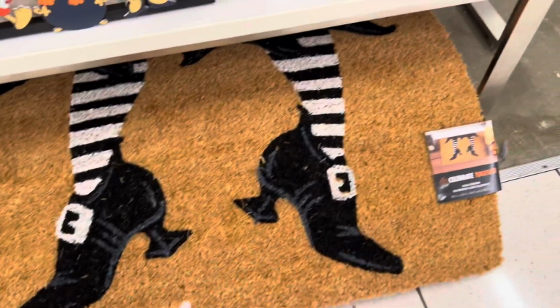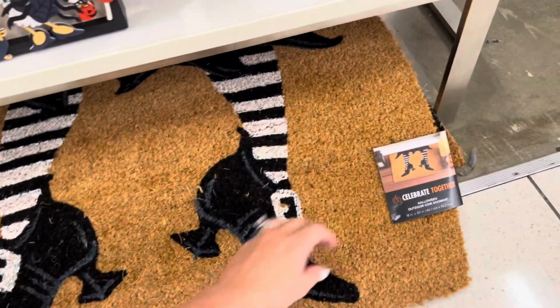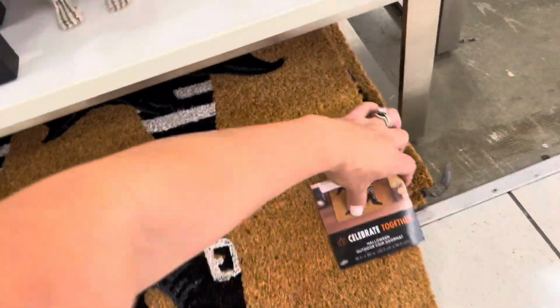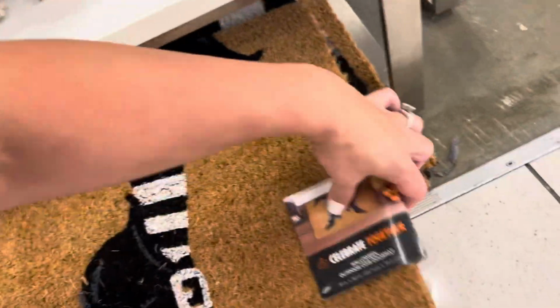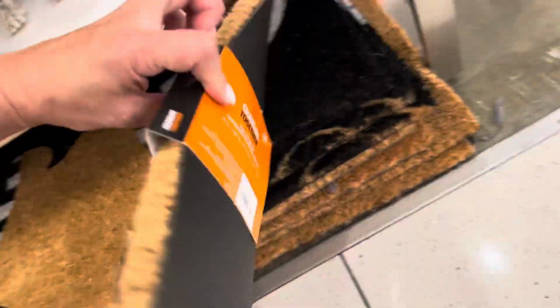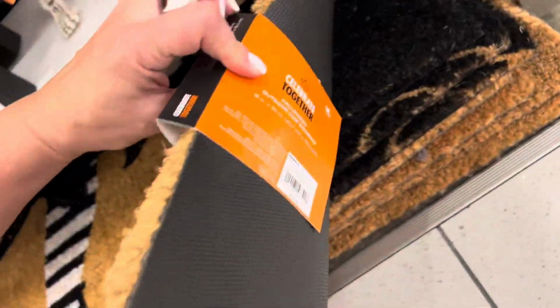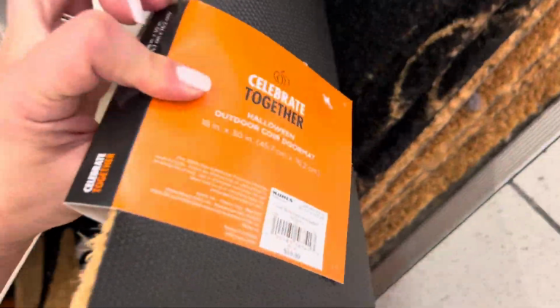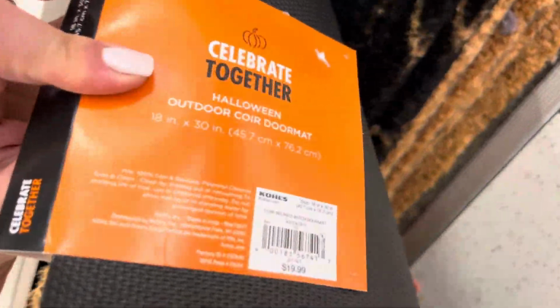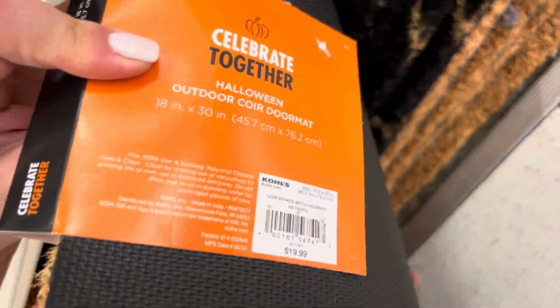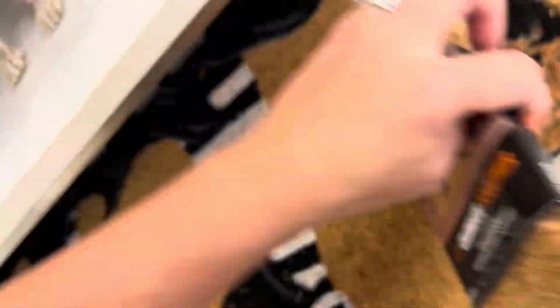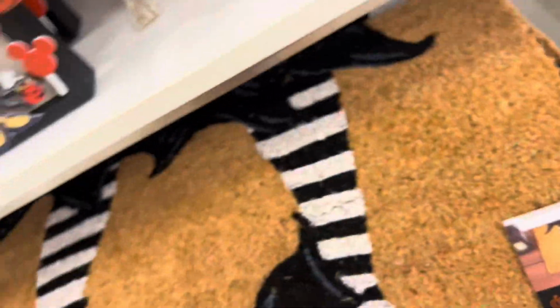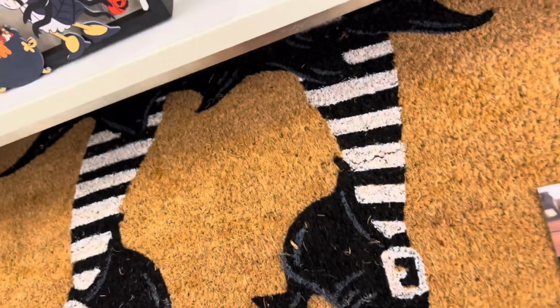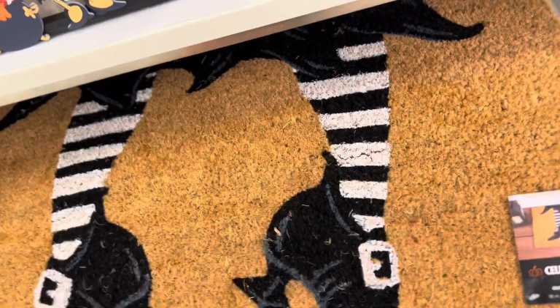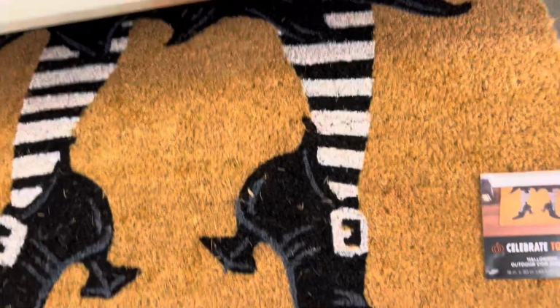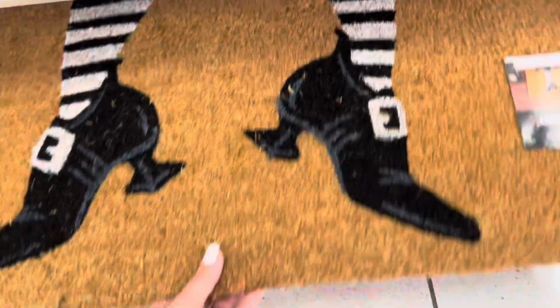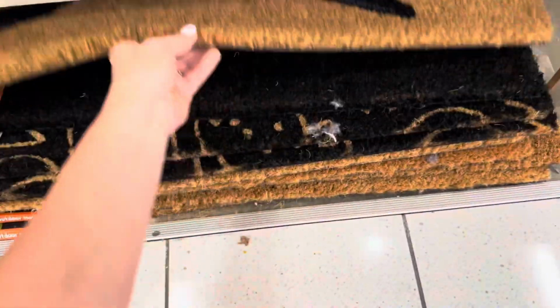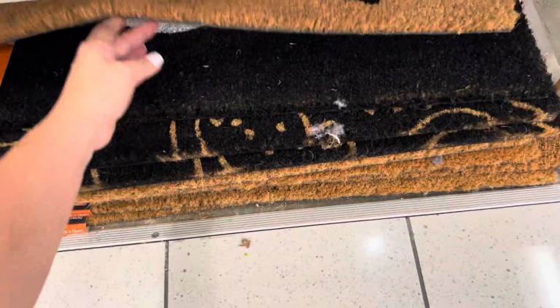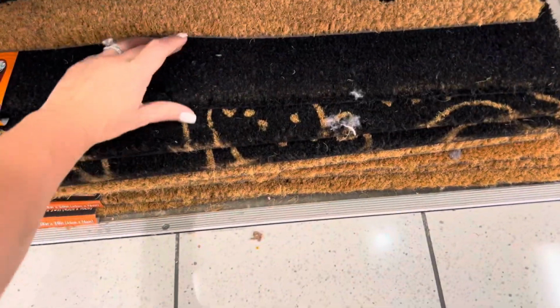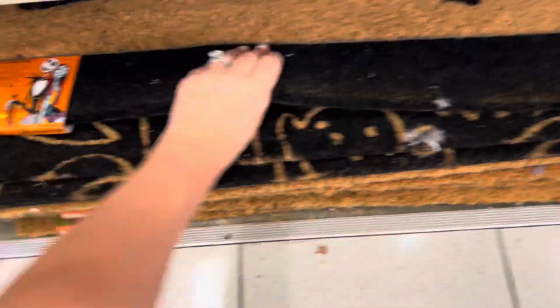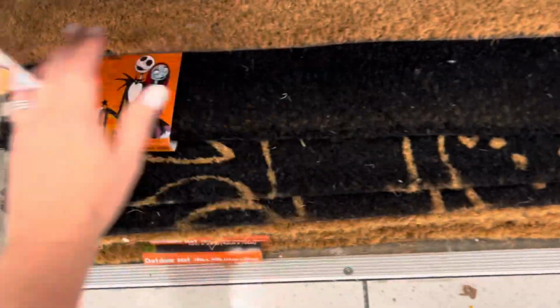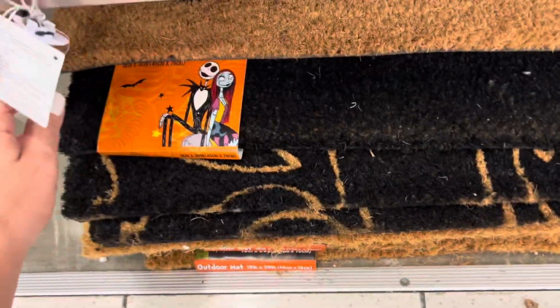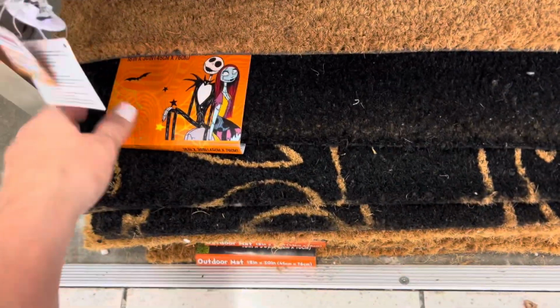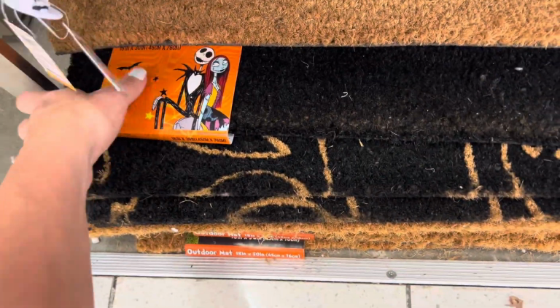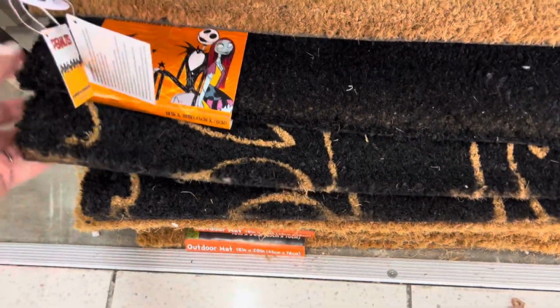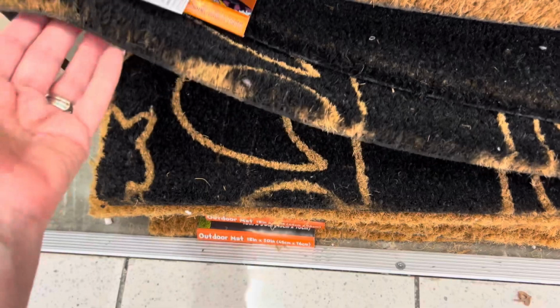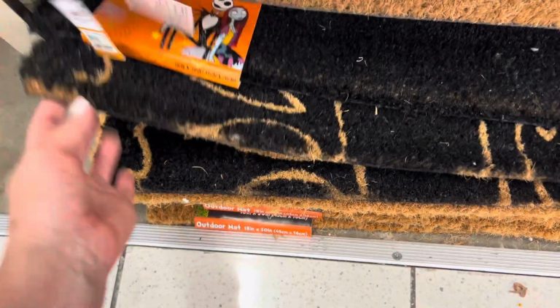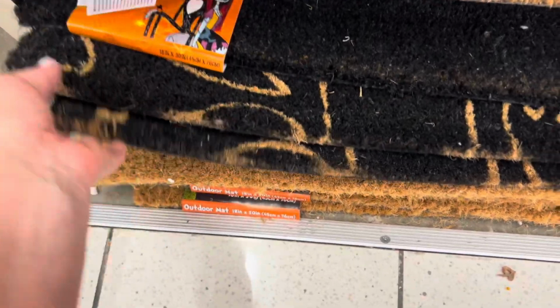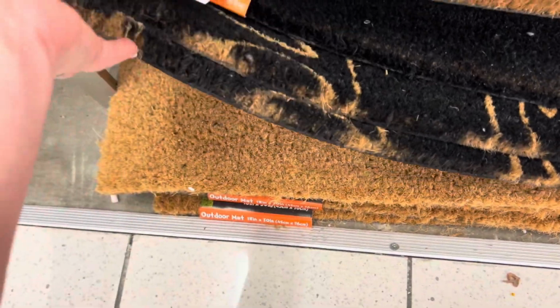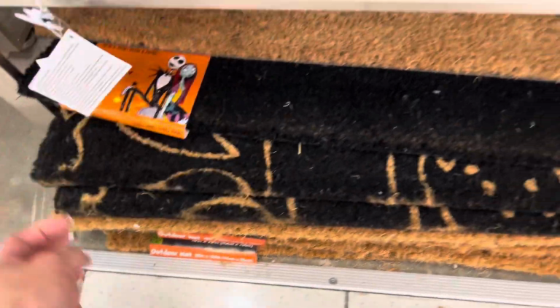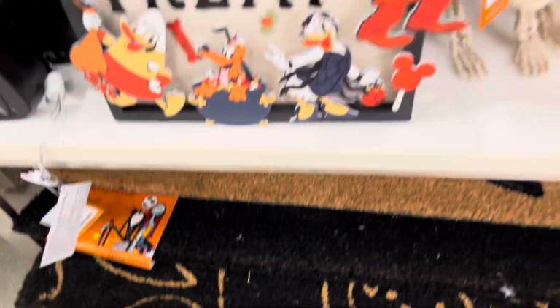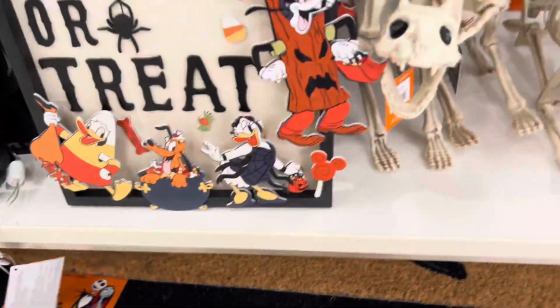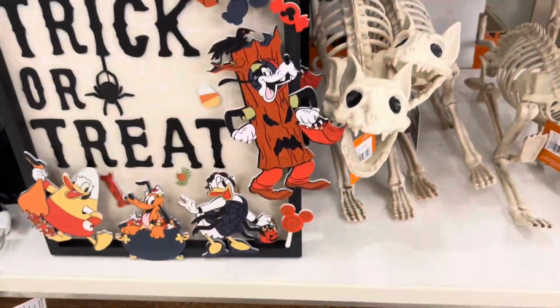How much is this? $20 — that's really nice. Looks like there's a Jack one too. I can't pull all of them out, but that's really cute.